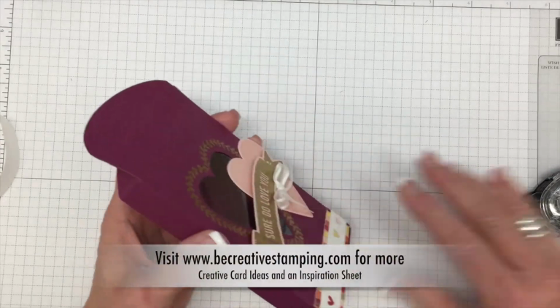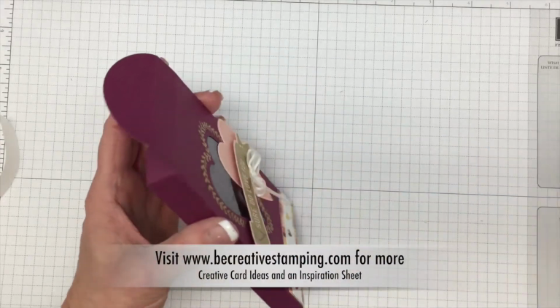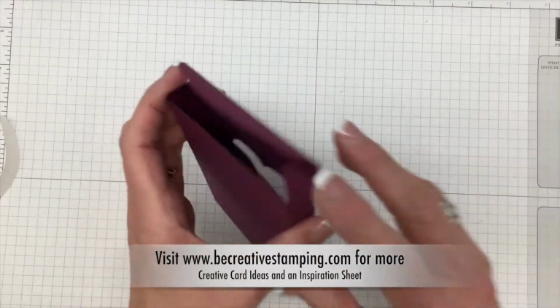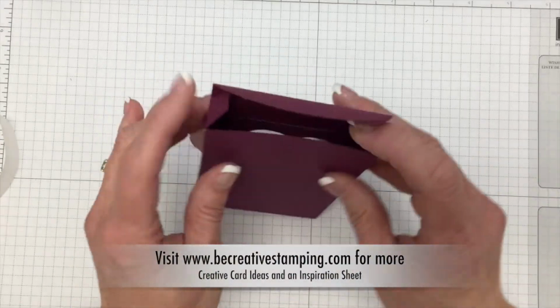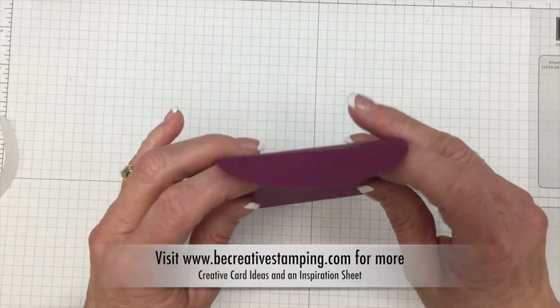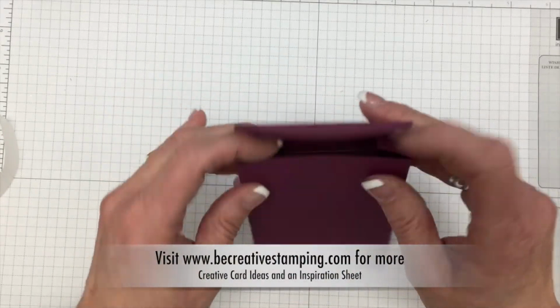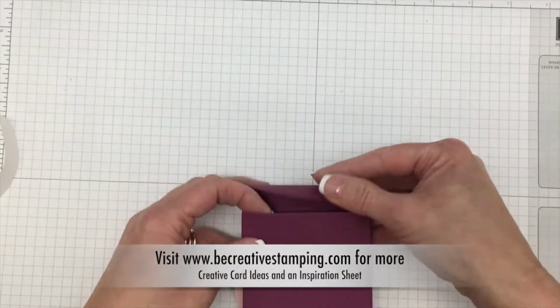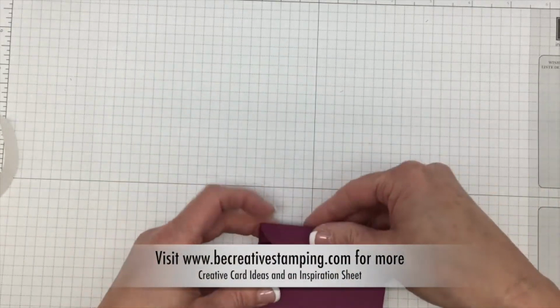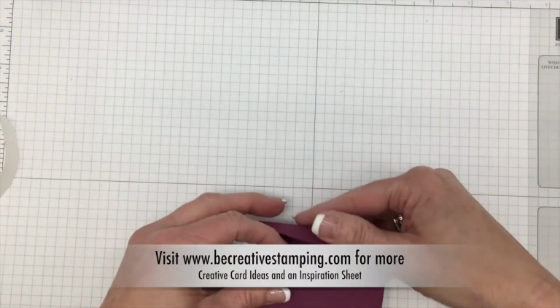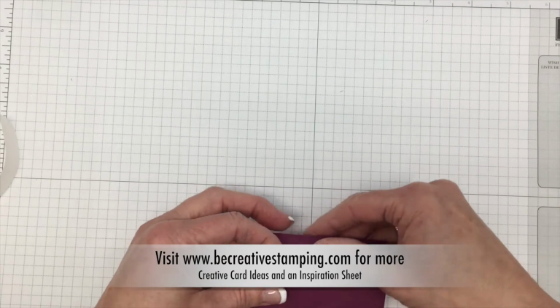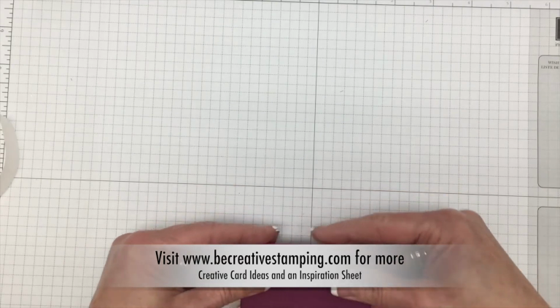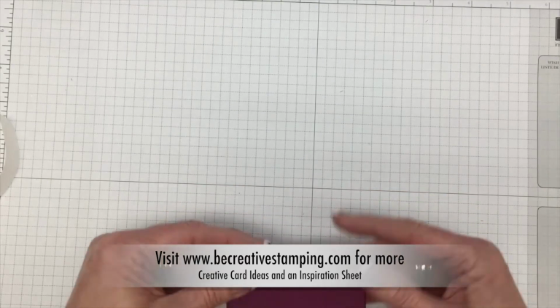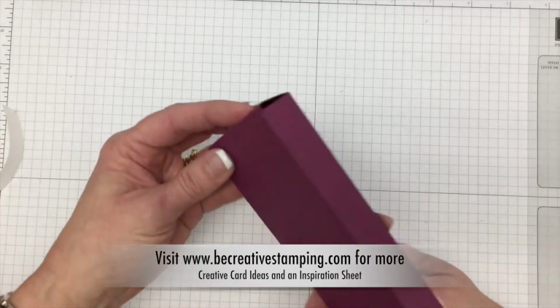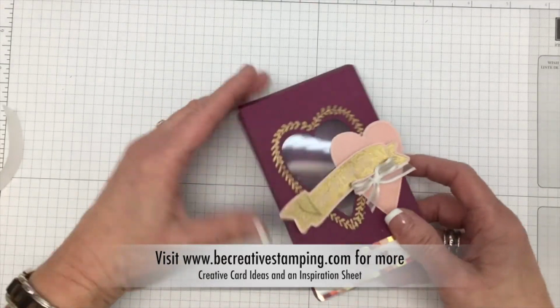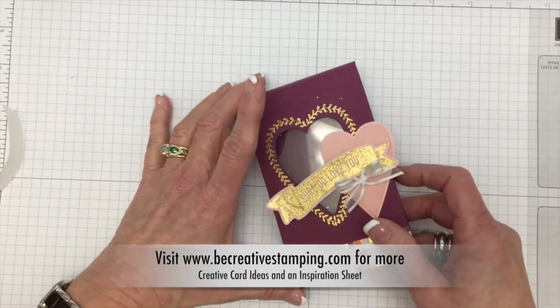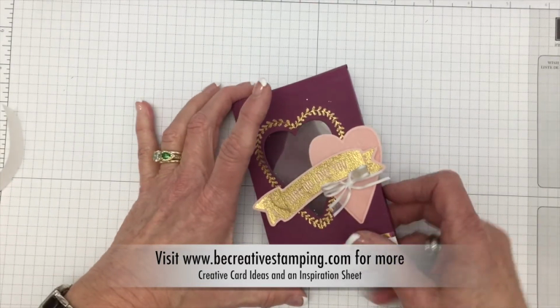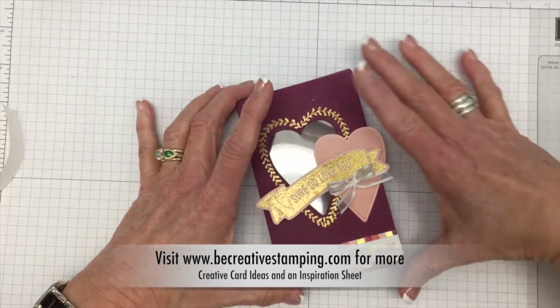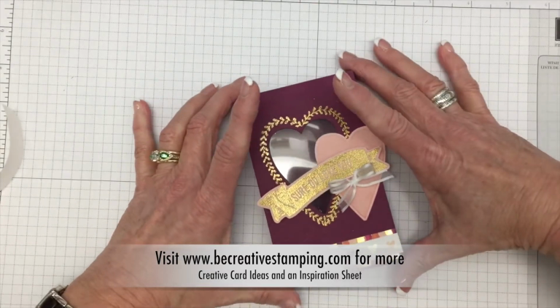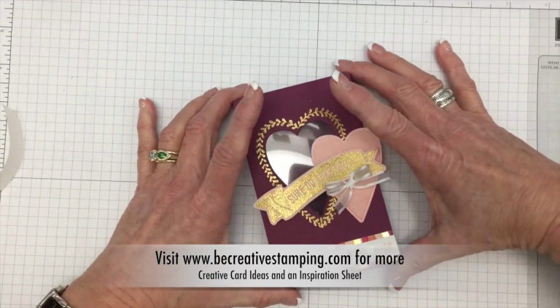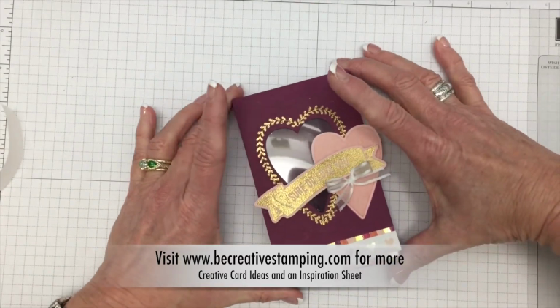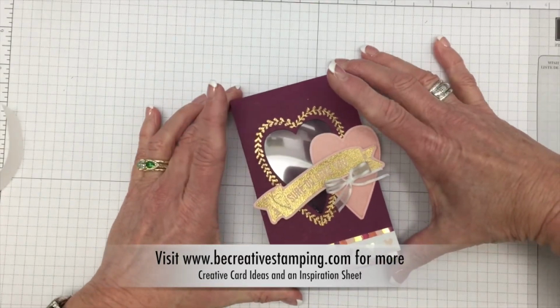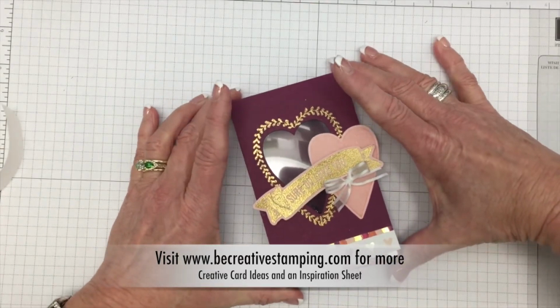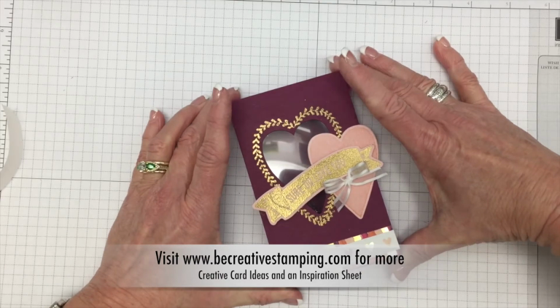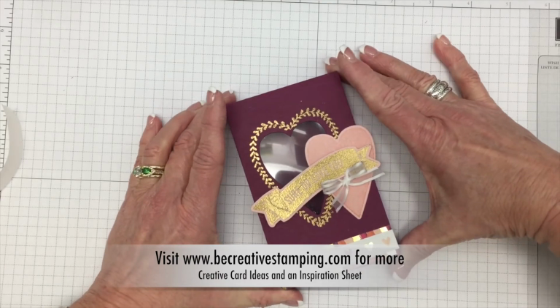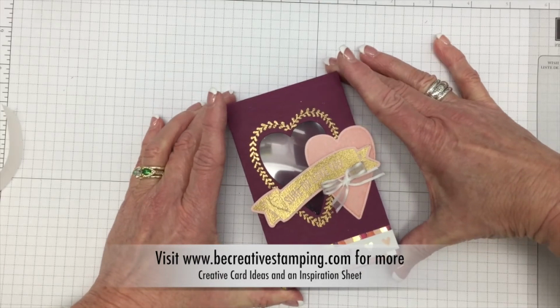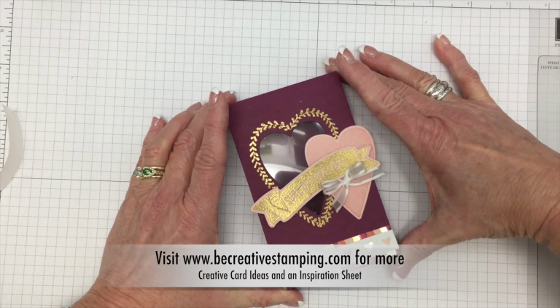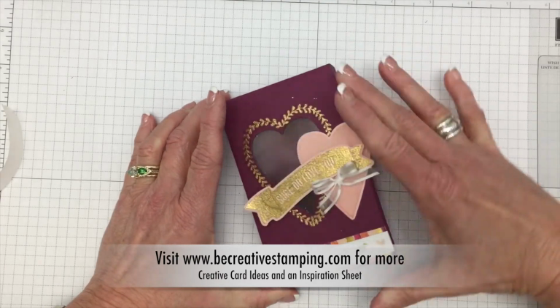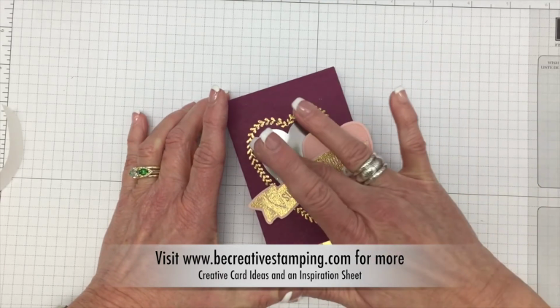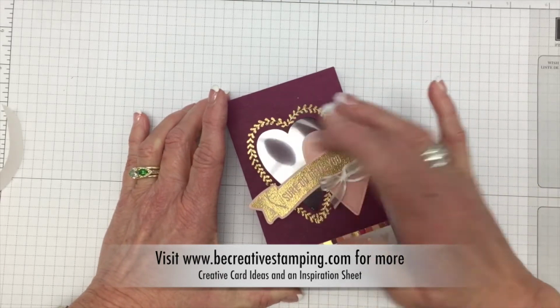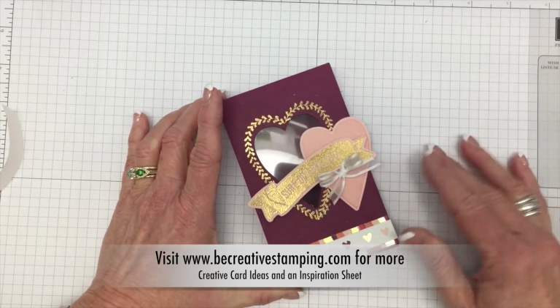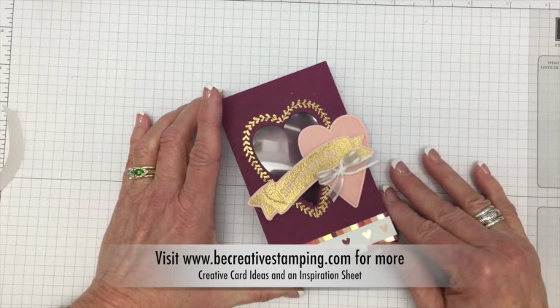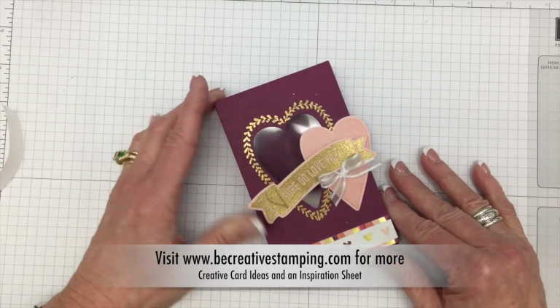If you're visiting me today on YouTube, head on over to BeCreativeStamping.com. You'll see the video there, and a blog post, and an inspiration sheet — it also has suggestions on what to put inside.